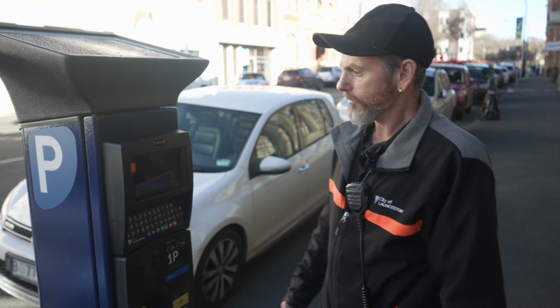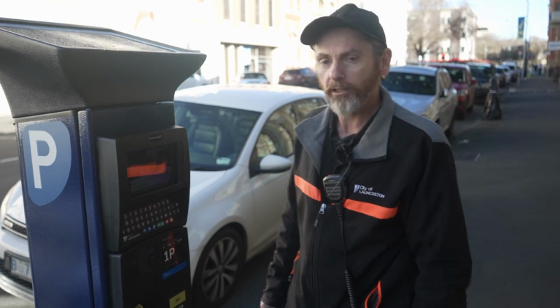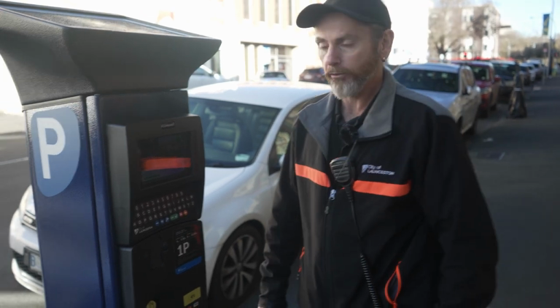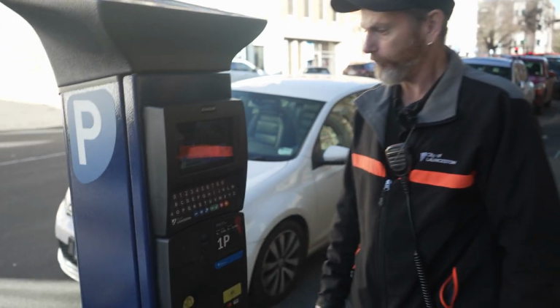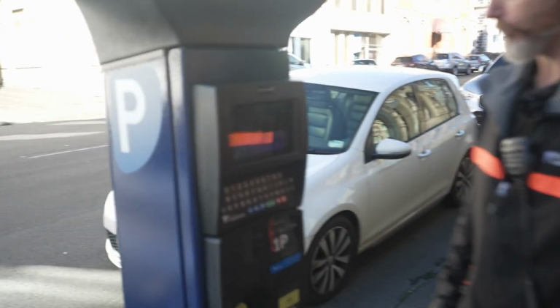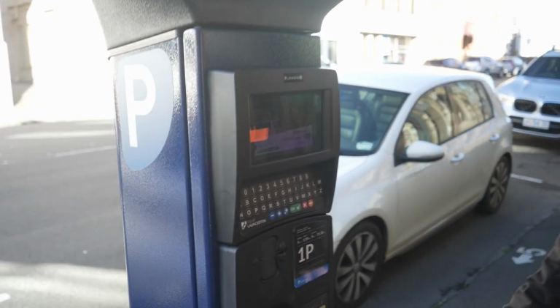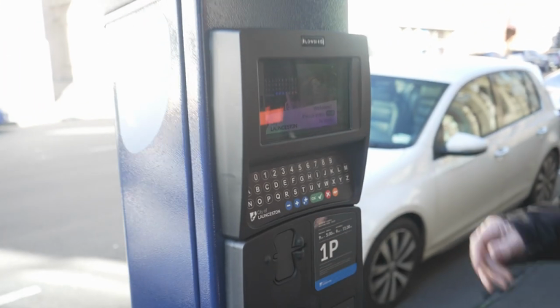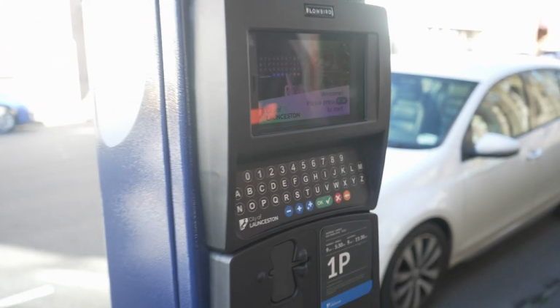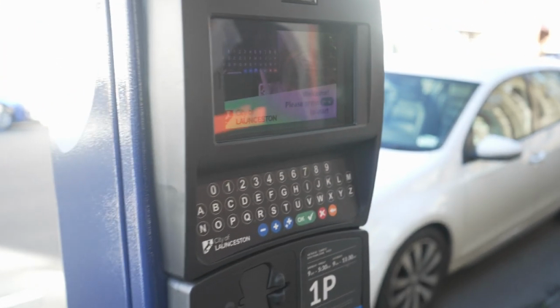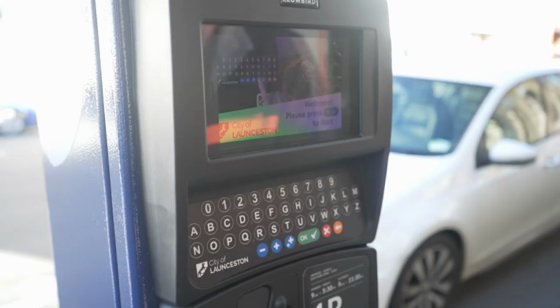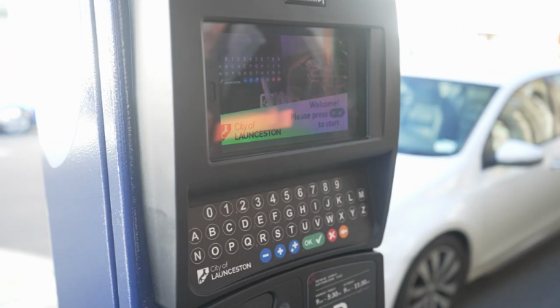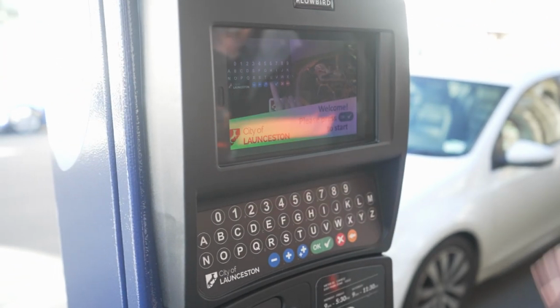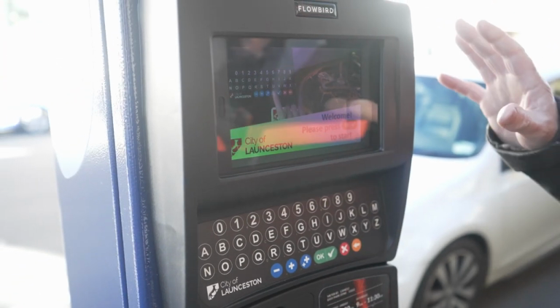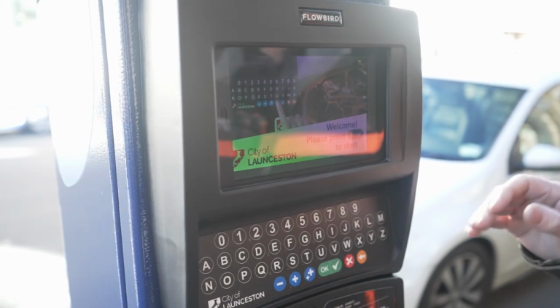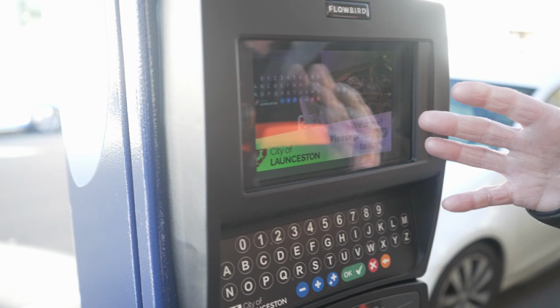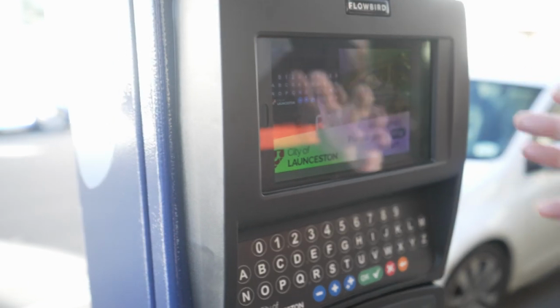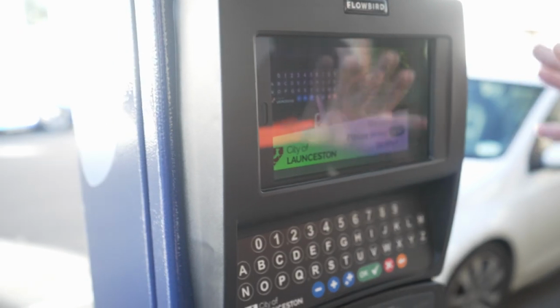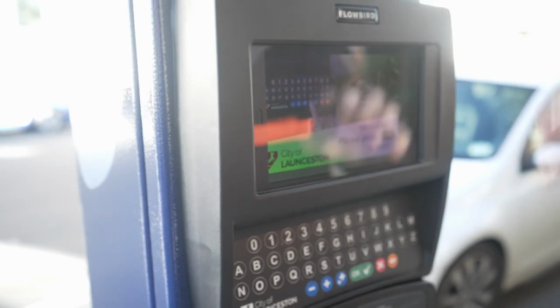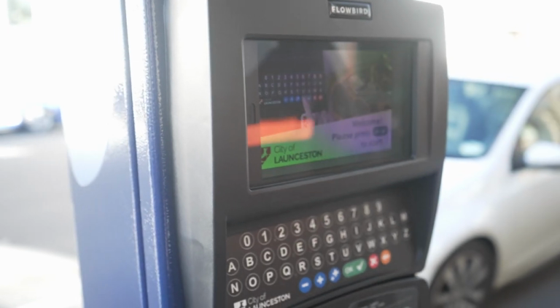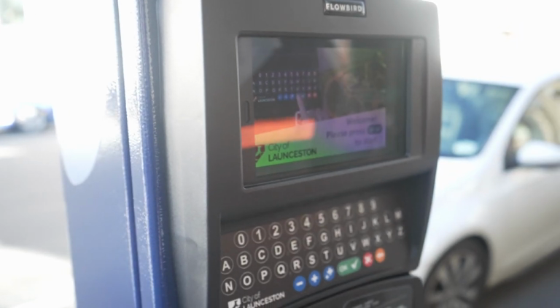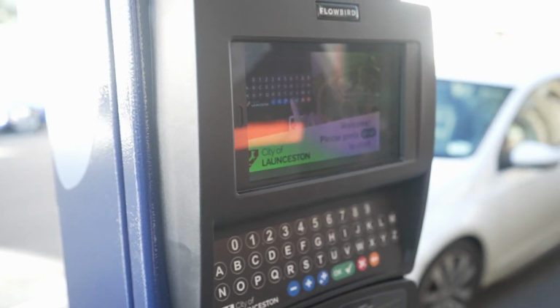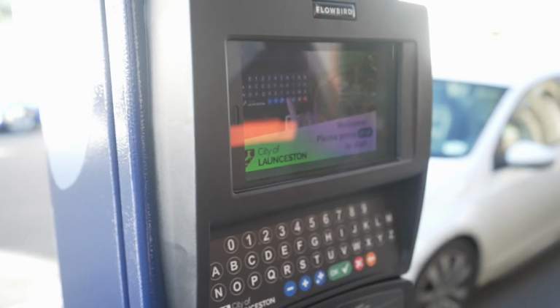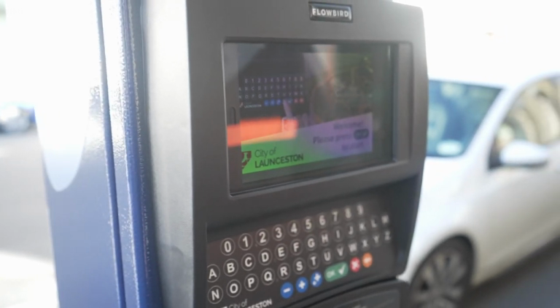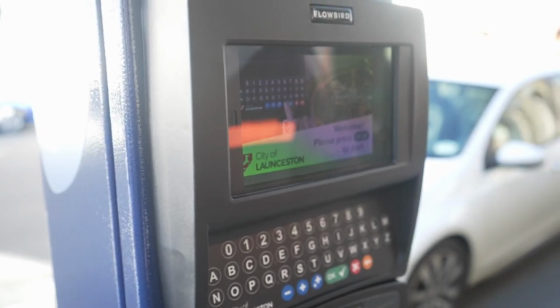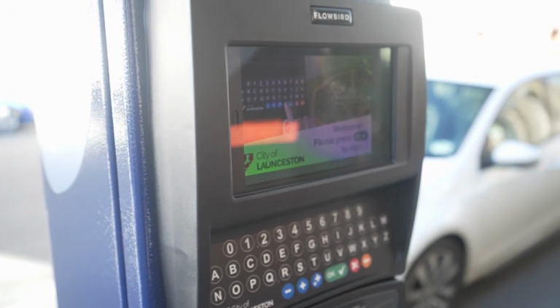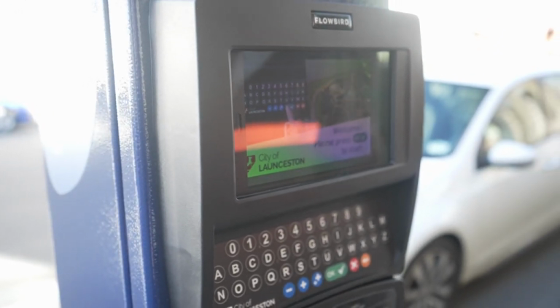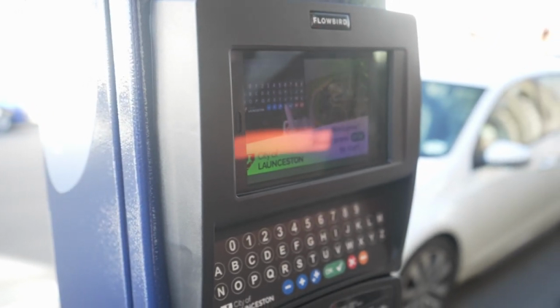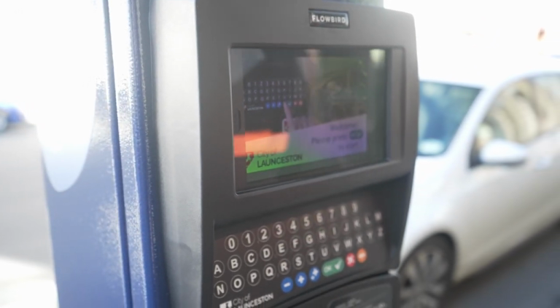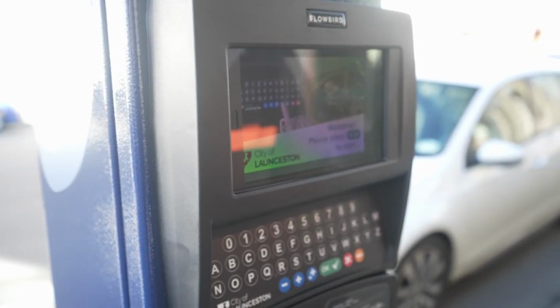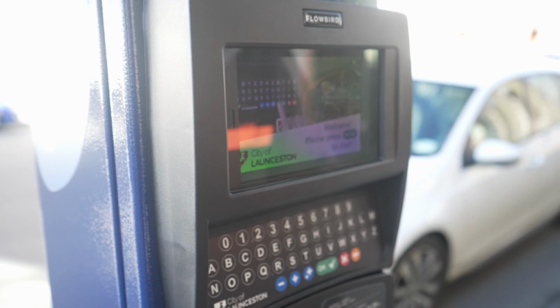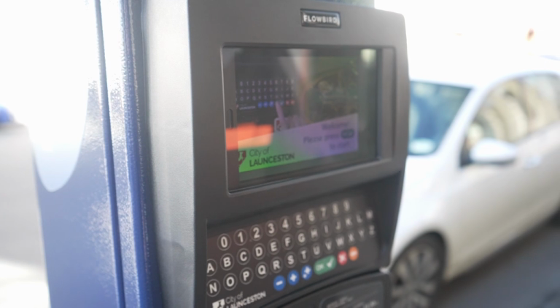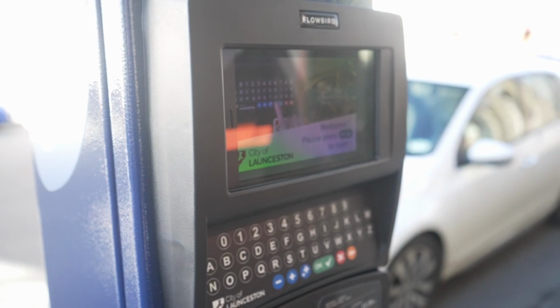So I'll take you through now how we operate the machine. You'll see these new machines have lovely bright, clear coloured screens, so a lot easier for those people that have trouble with the older type of meters.